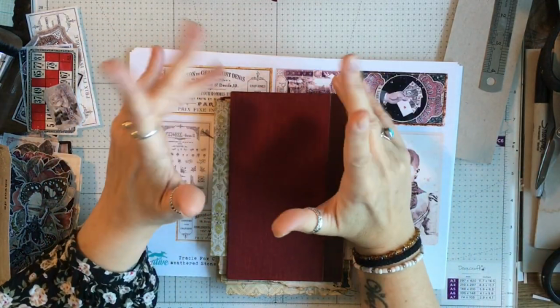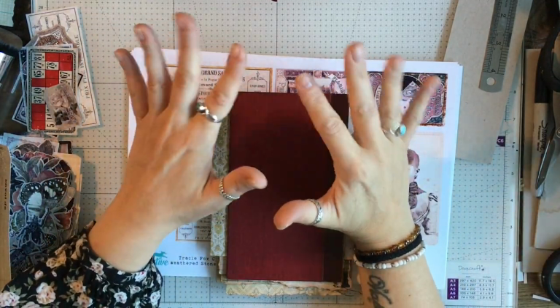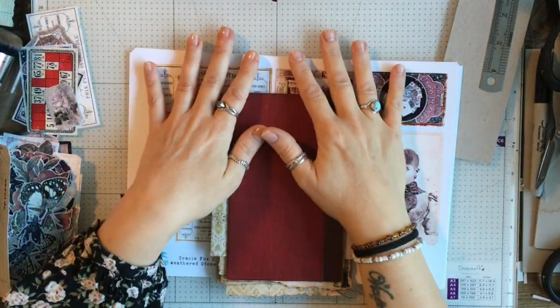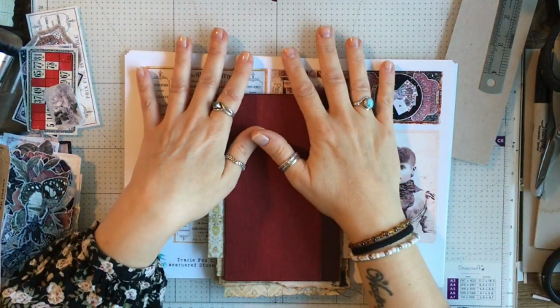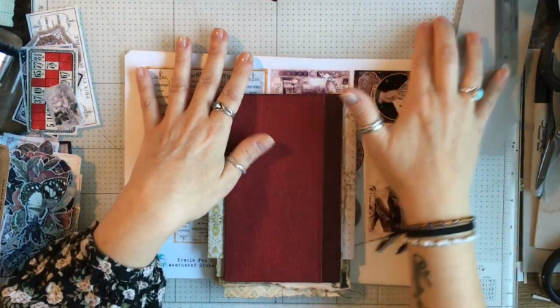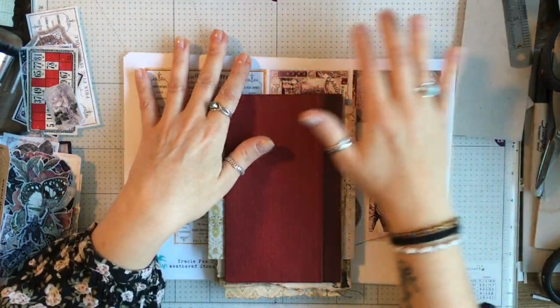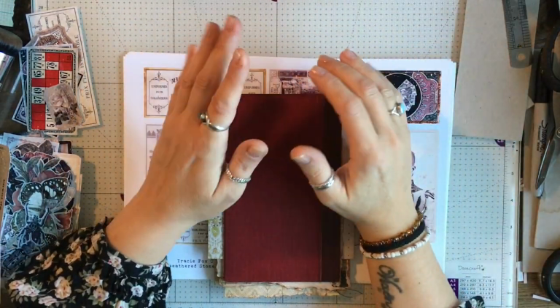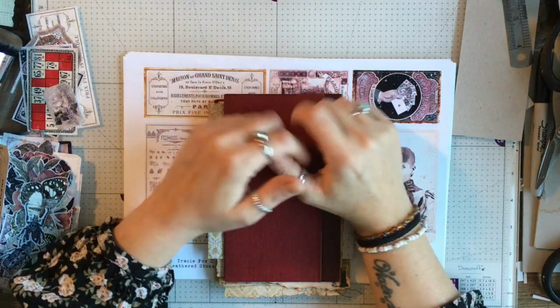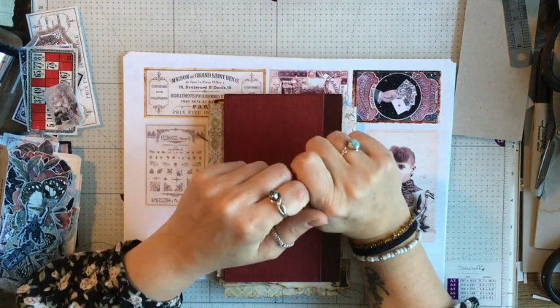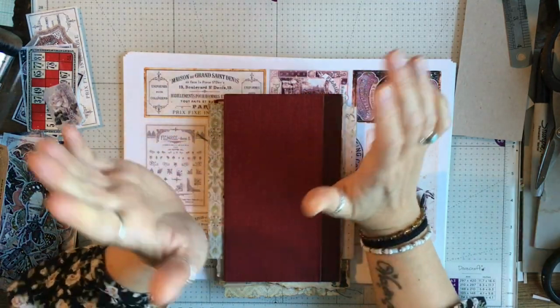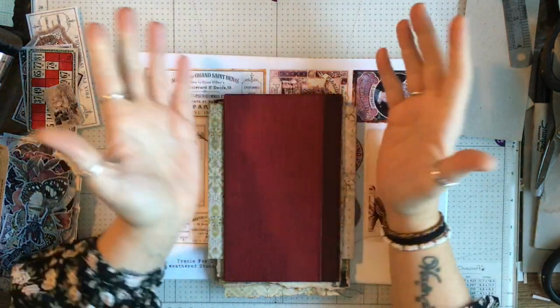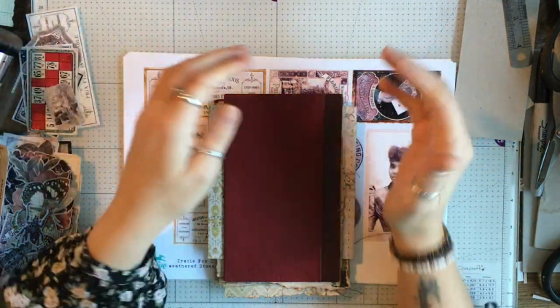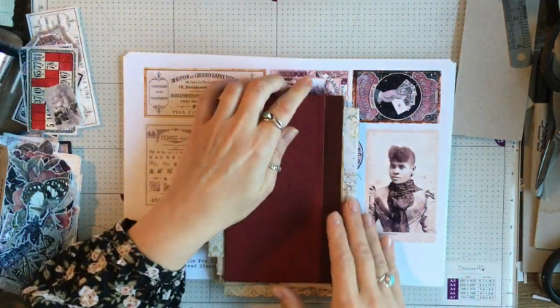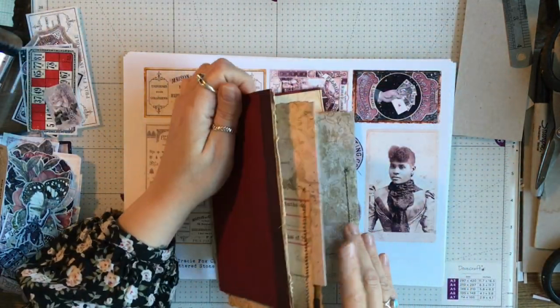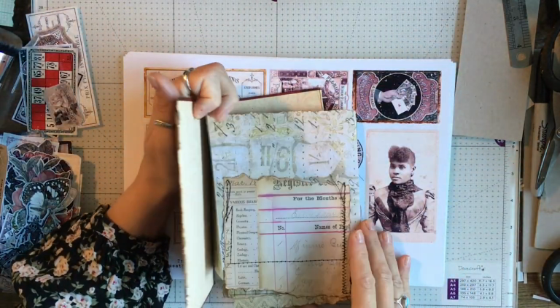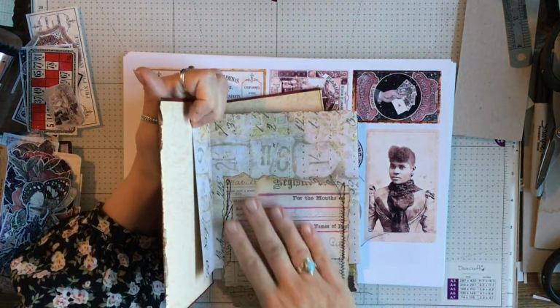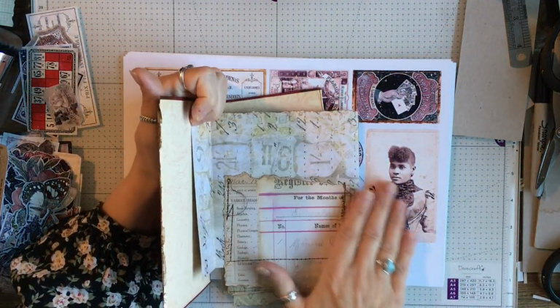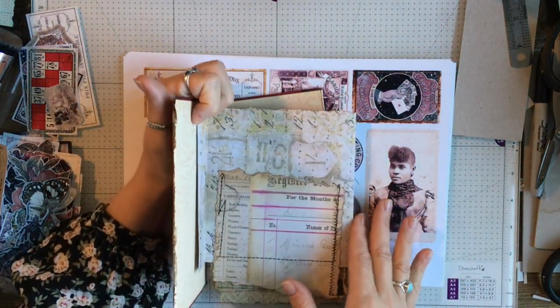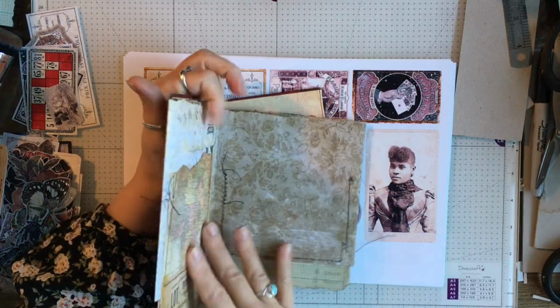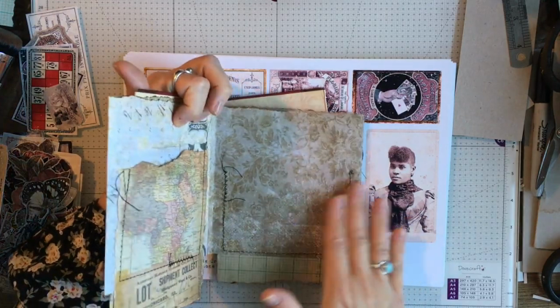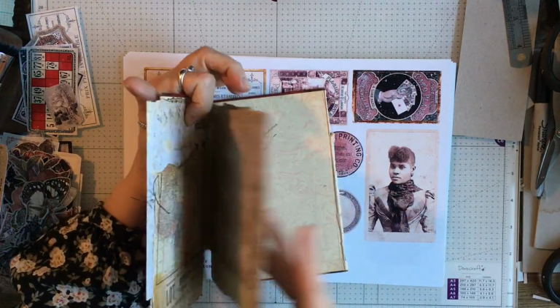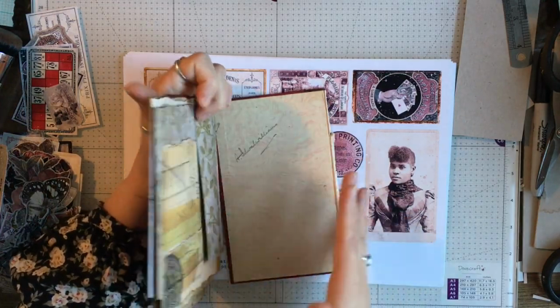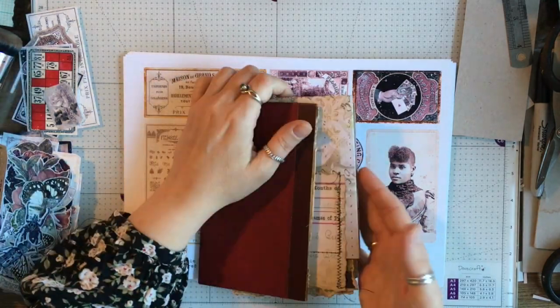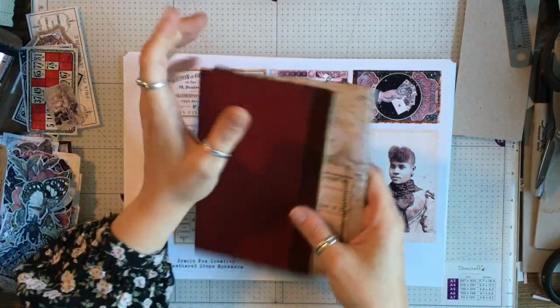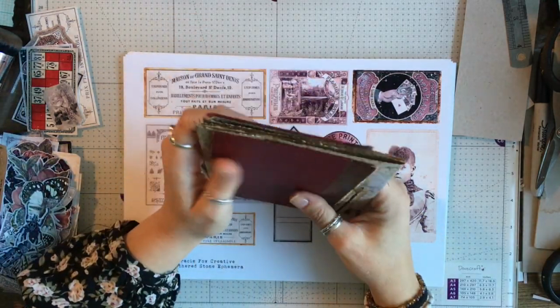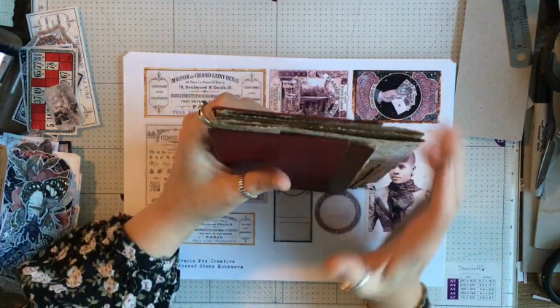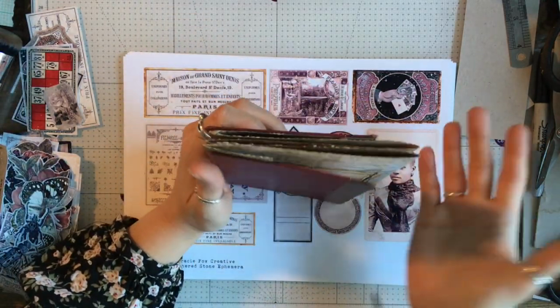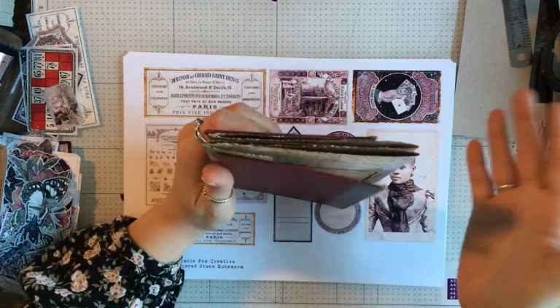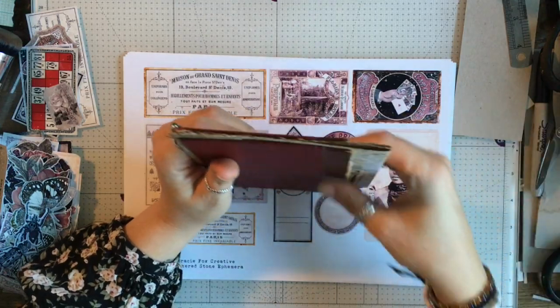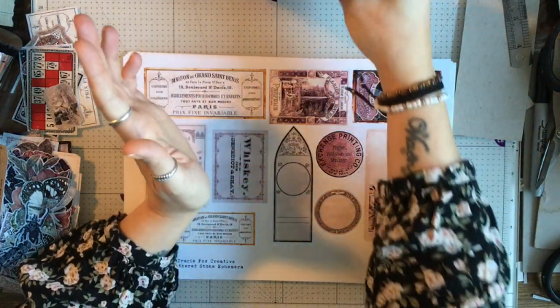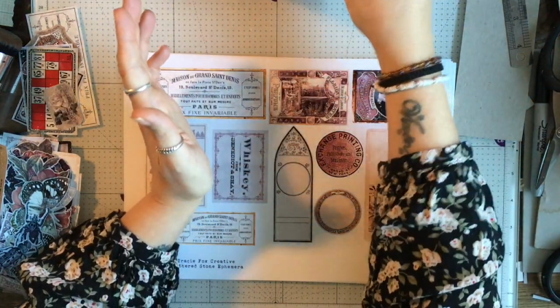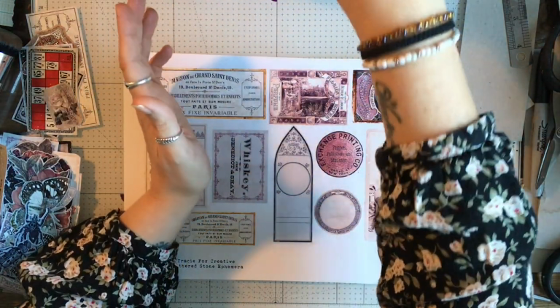Hello, I am back with part two. We did quite a good job yesterday — all our pockets are sewn in and the pages are ready to embellish and start filling our pockets.